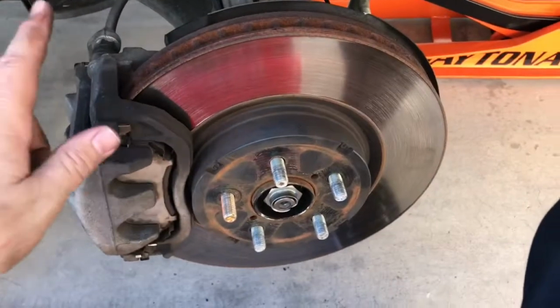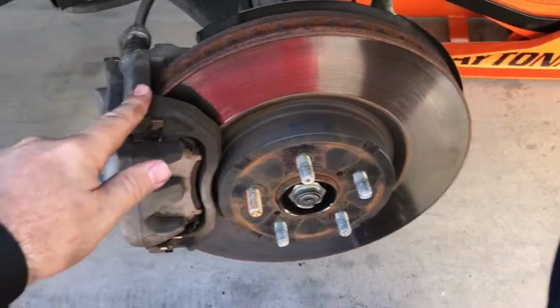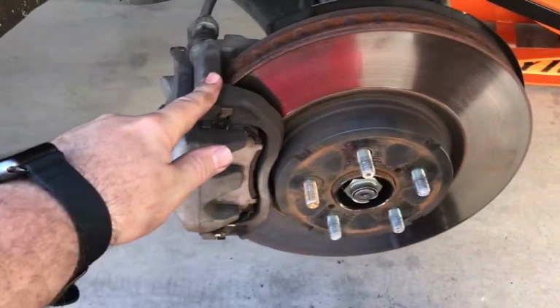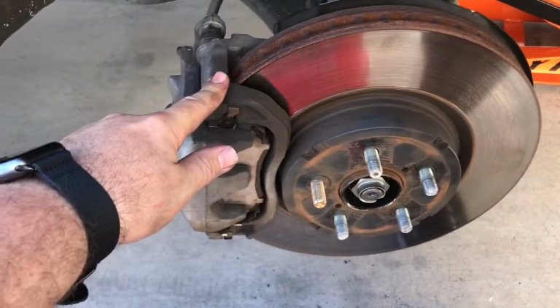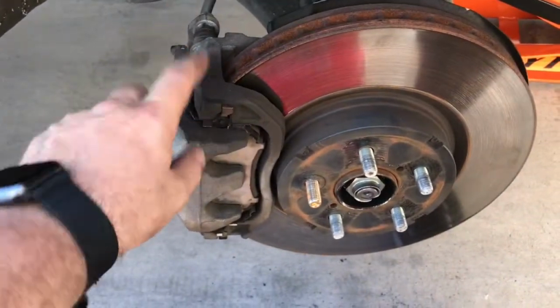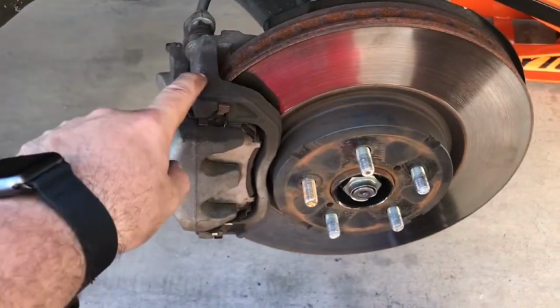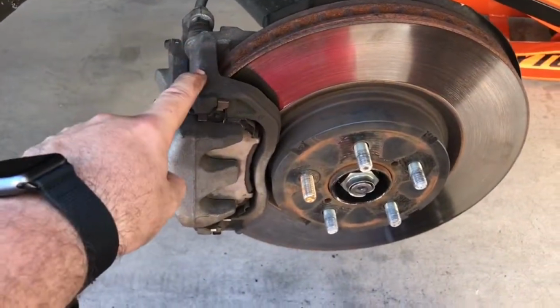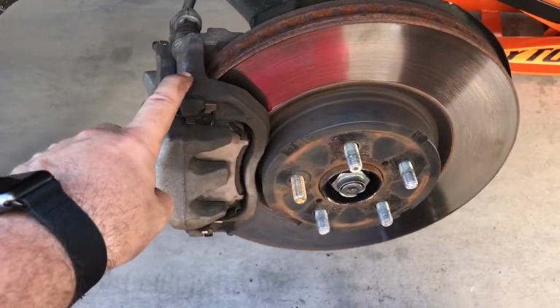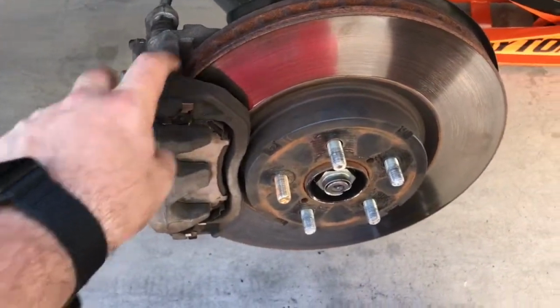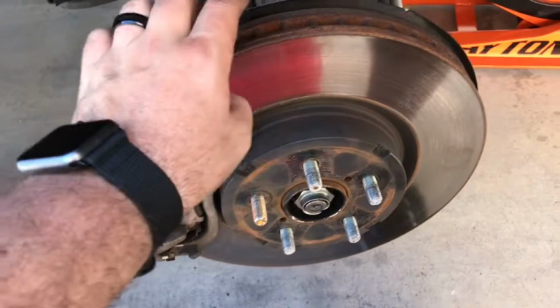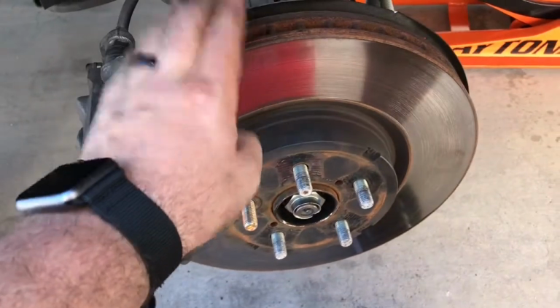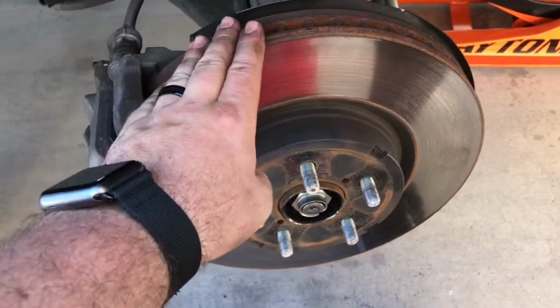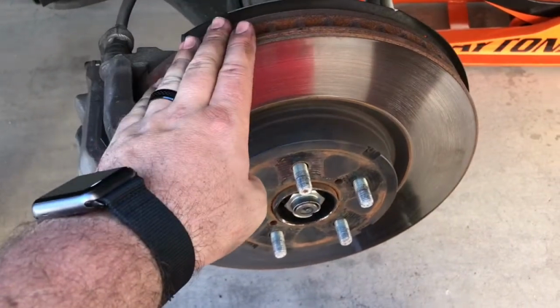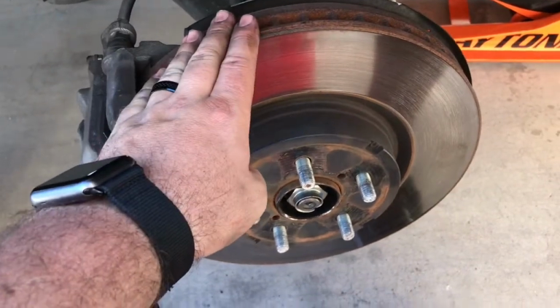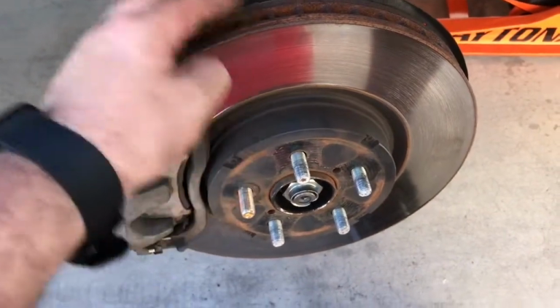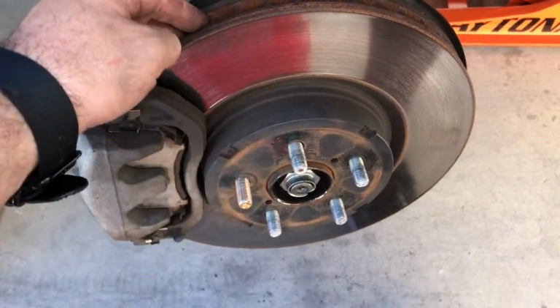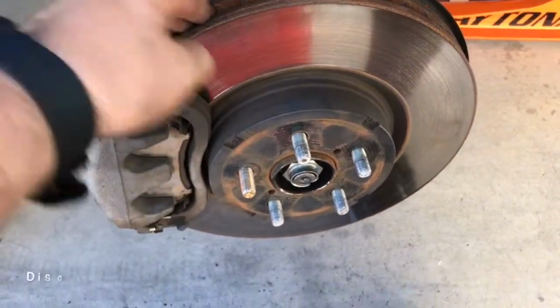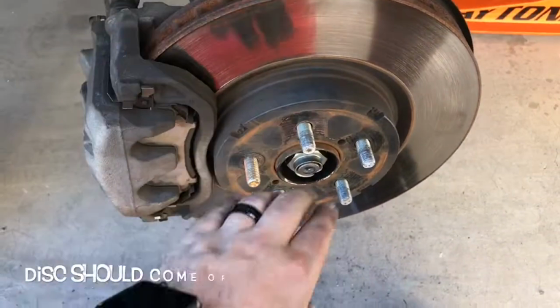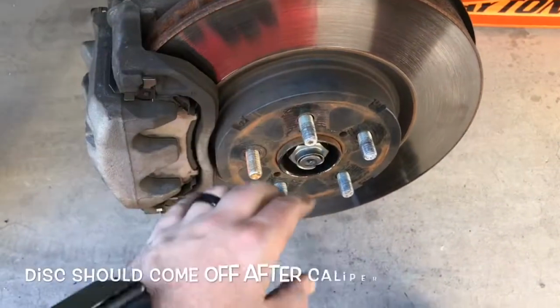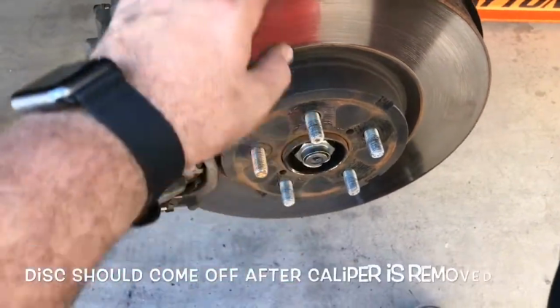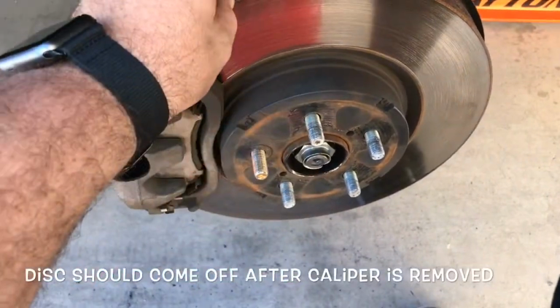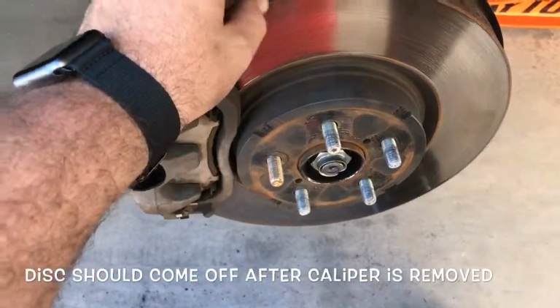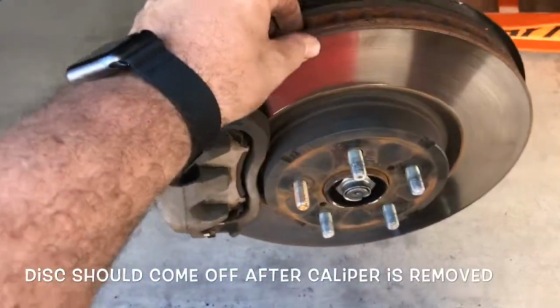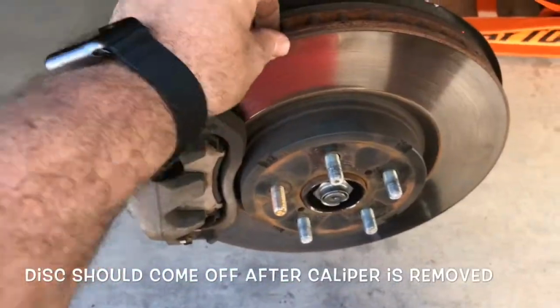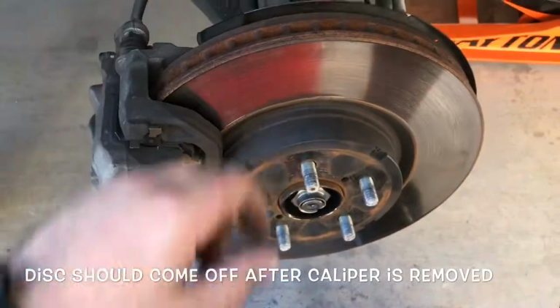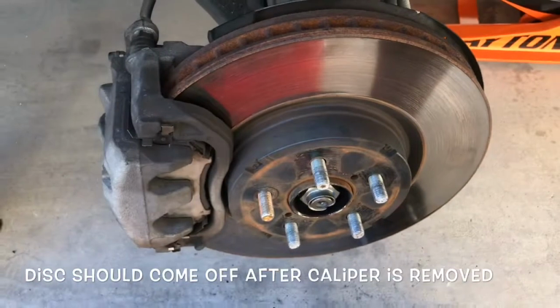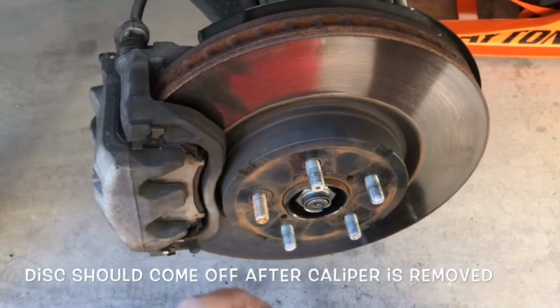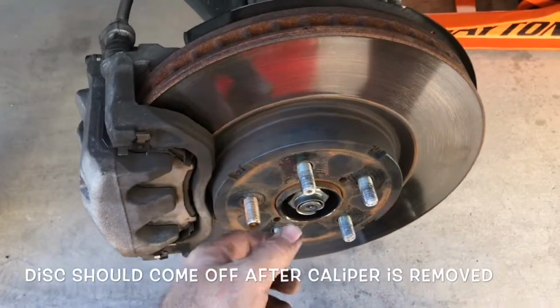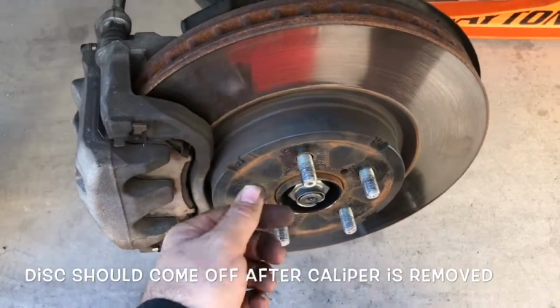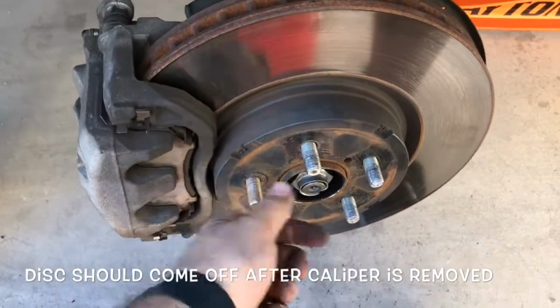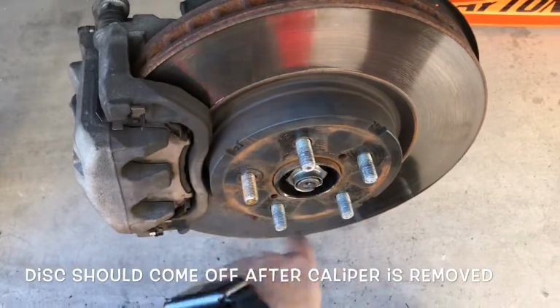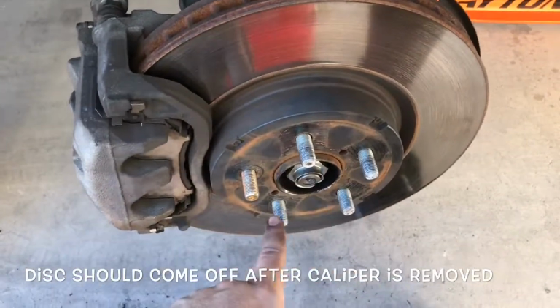Now after you get the caliper off, the disc should just come right off. It came right off for me and then you can get right to the hub.